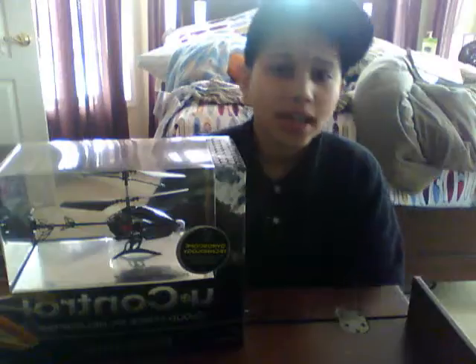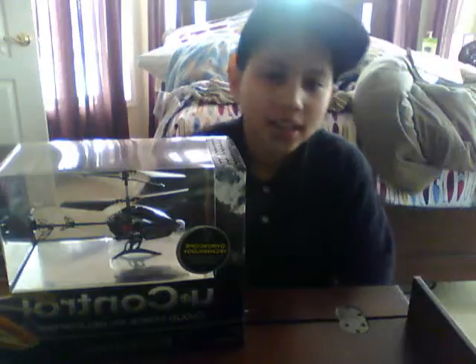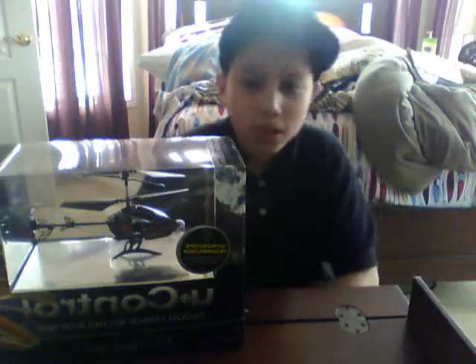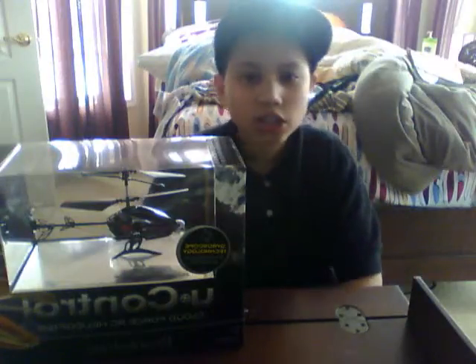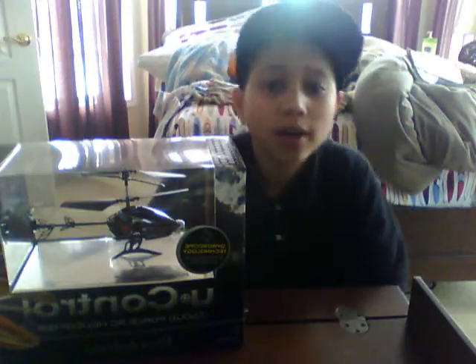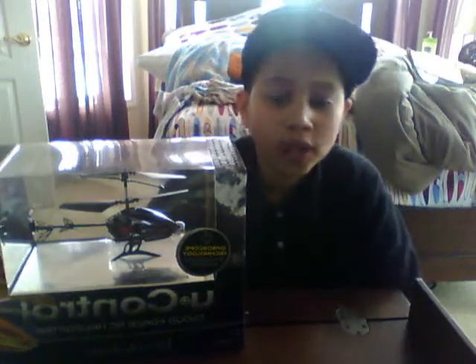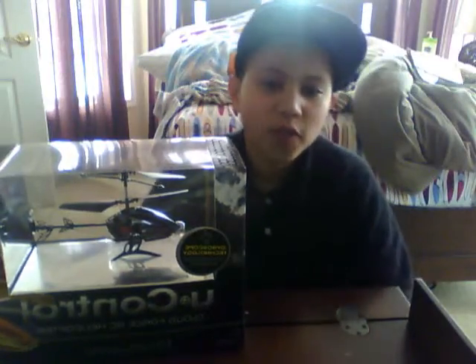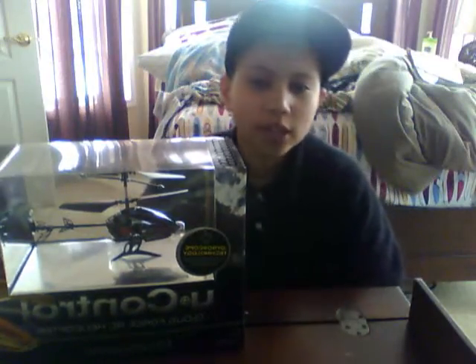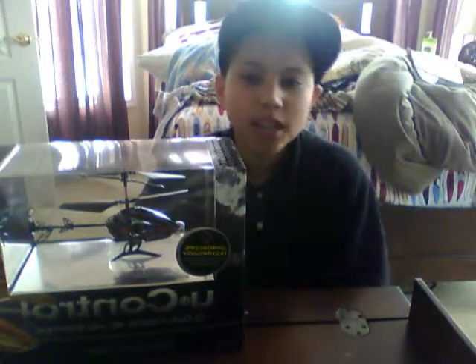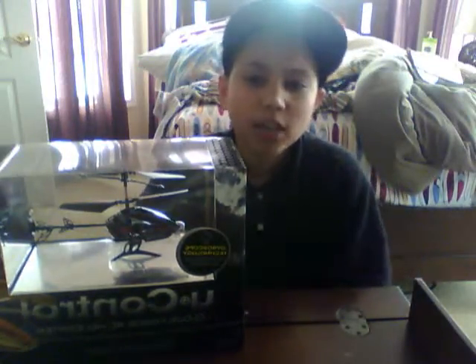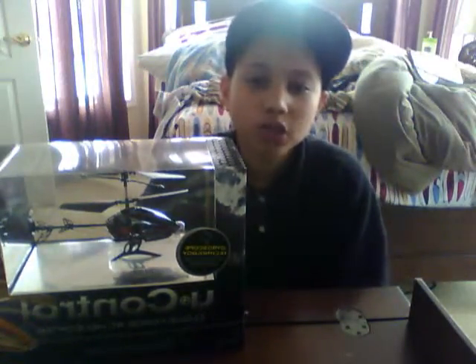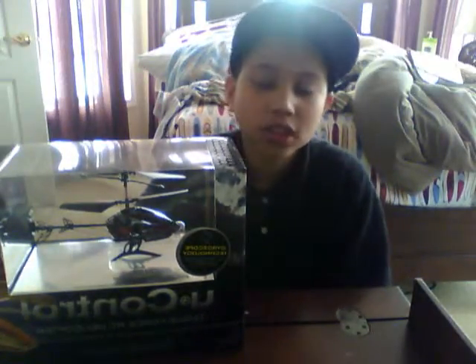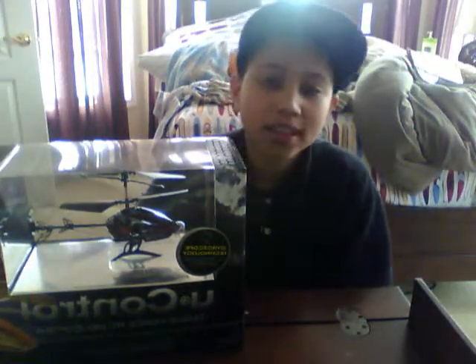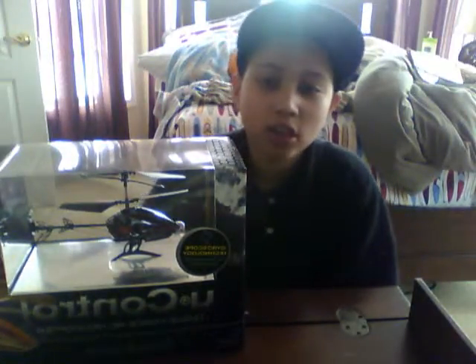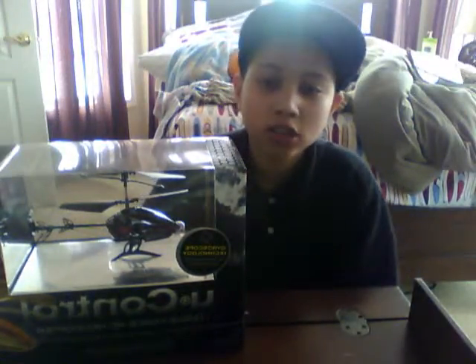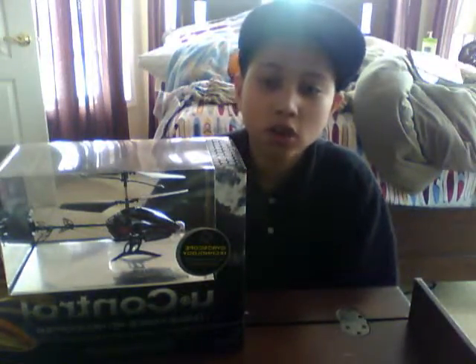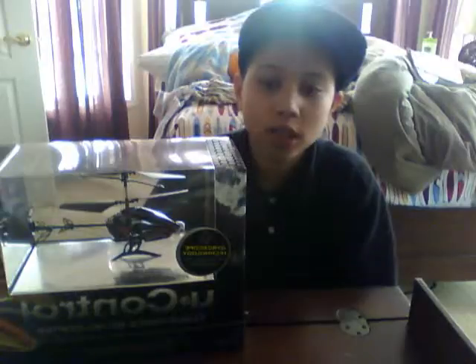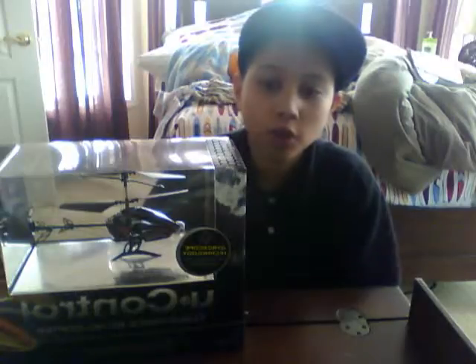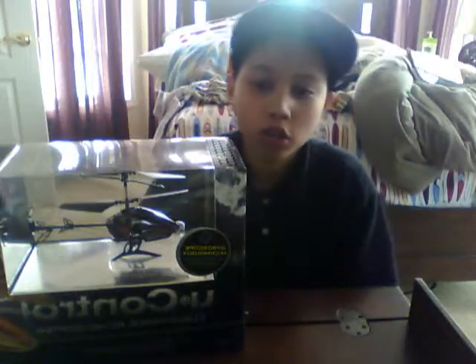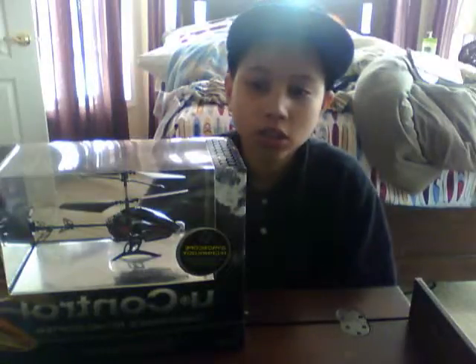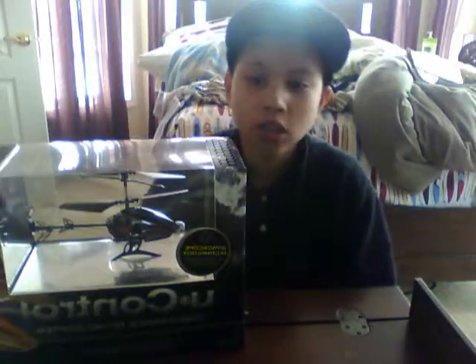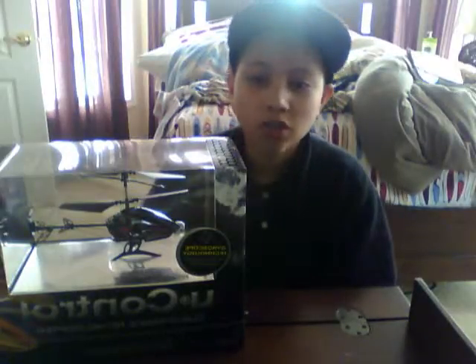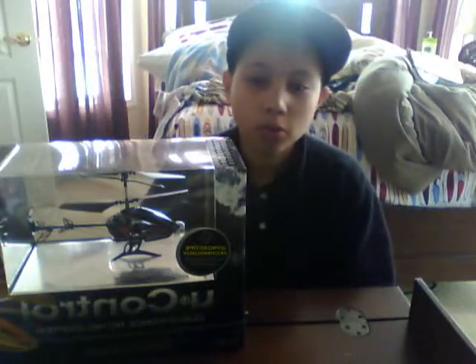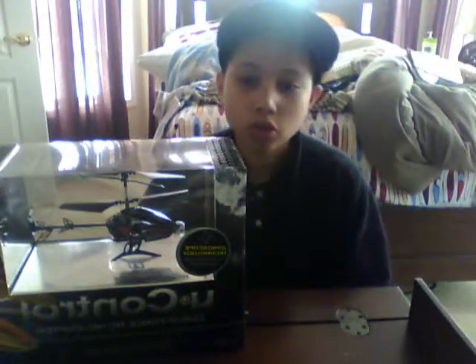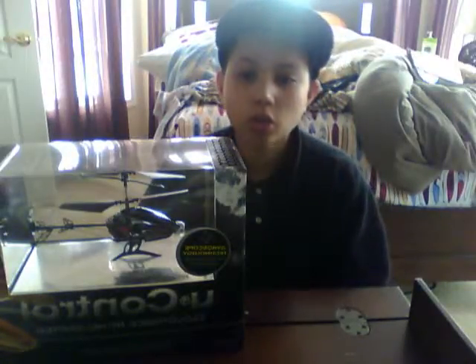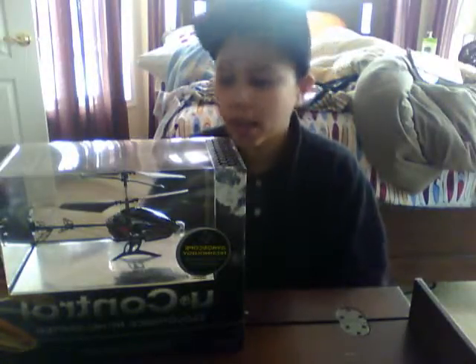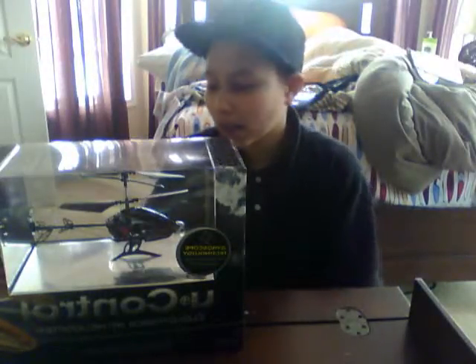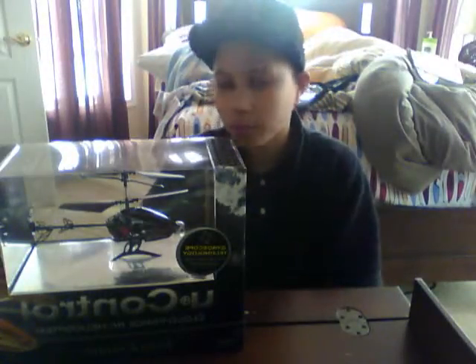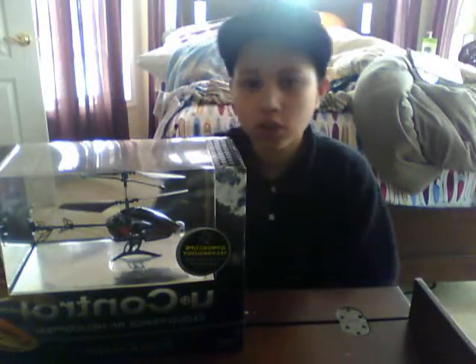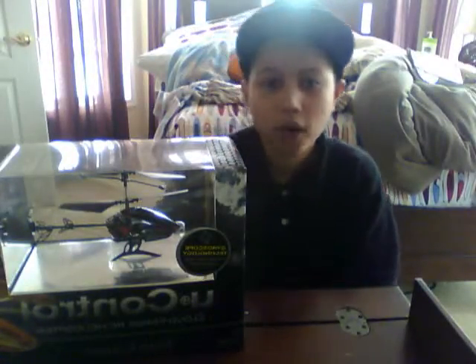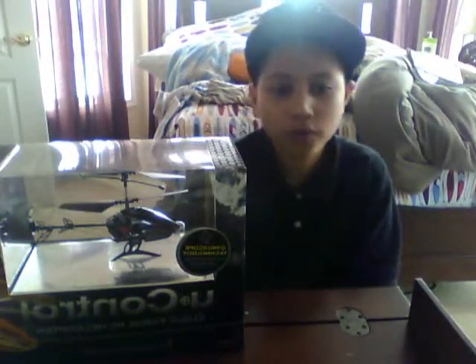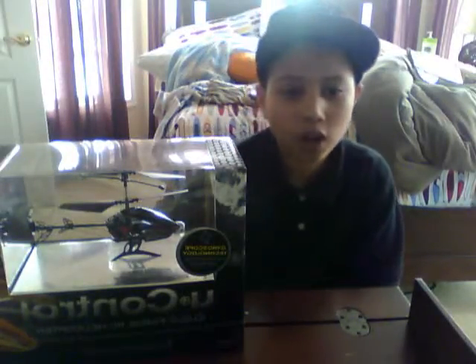Hi guys, my name is Greg LeBron from the Outdoor Adventure Club and today I'm going to be showing you guys an RC called the Cloud Force RC. It's from U-Control and I got it from Brookstone for about $50.00.